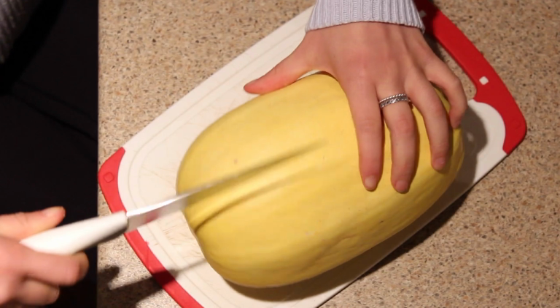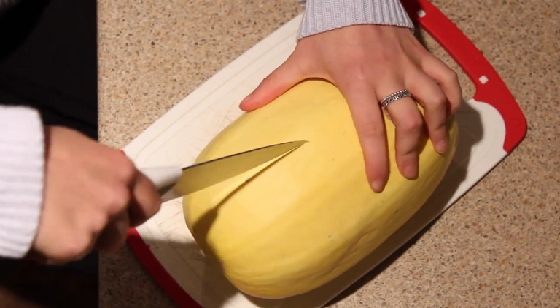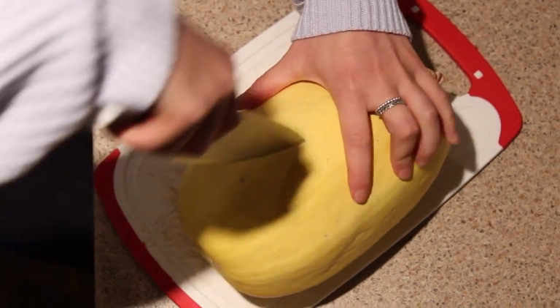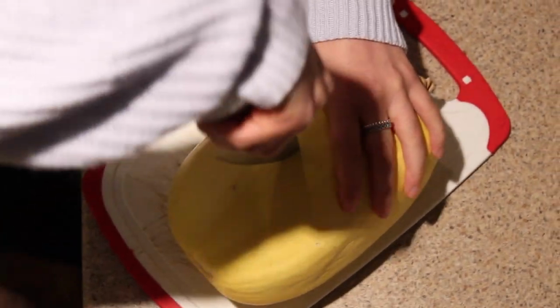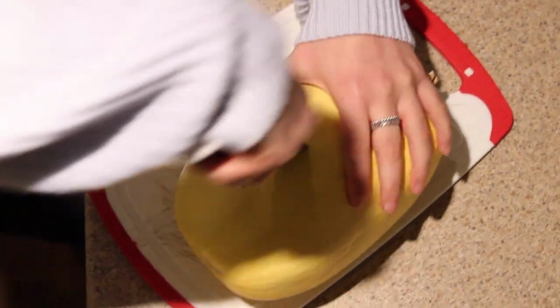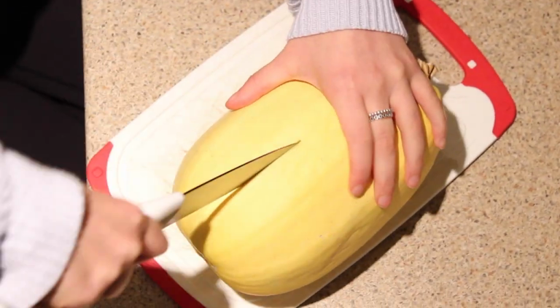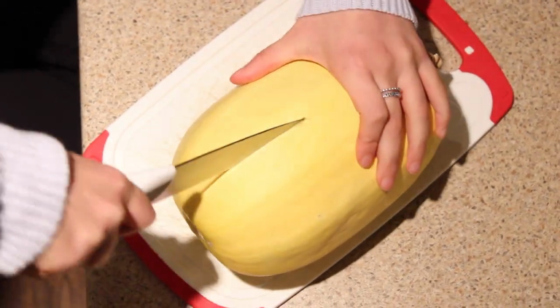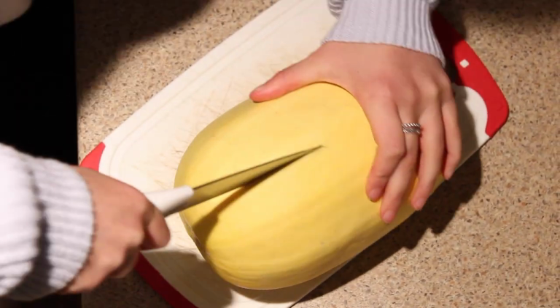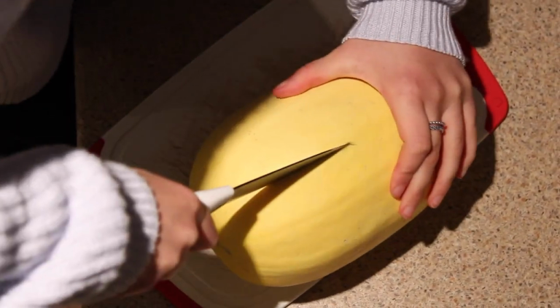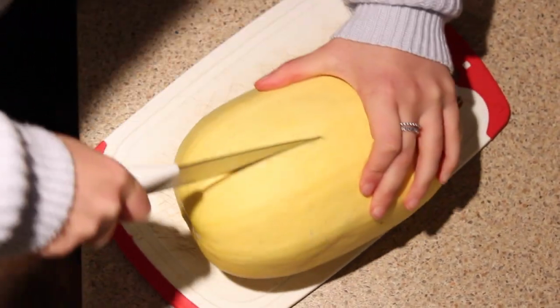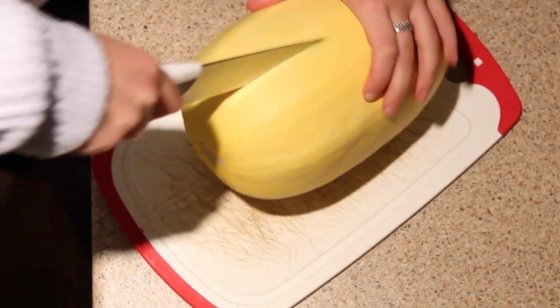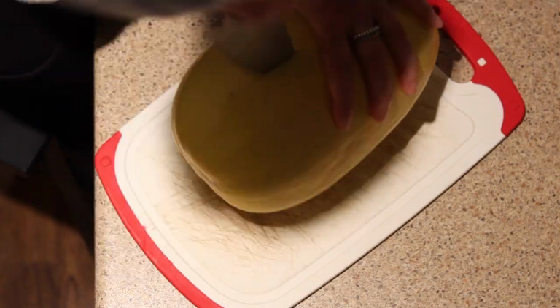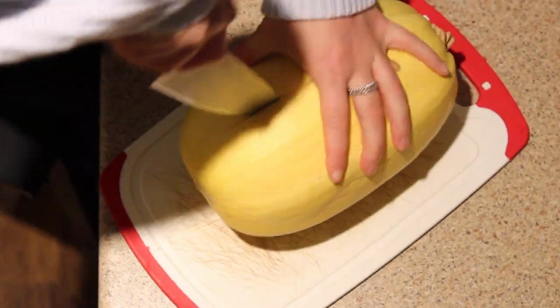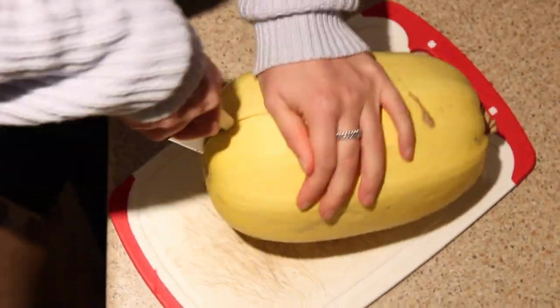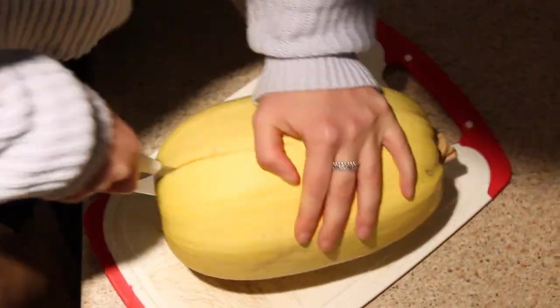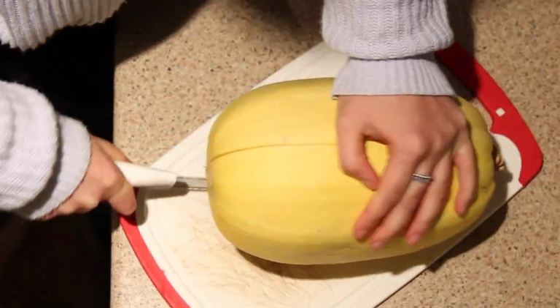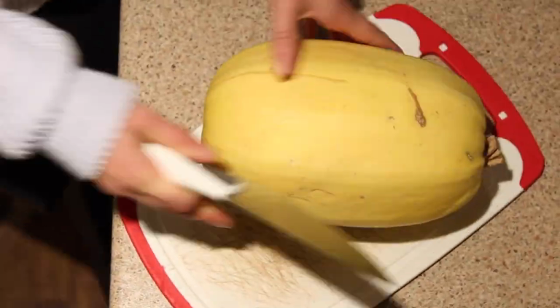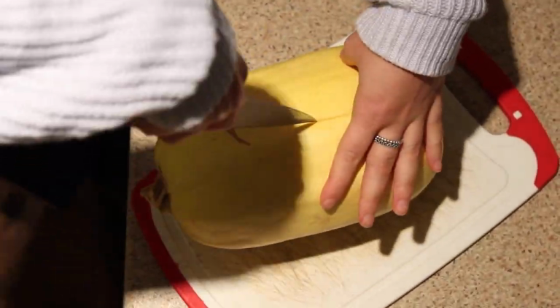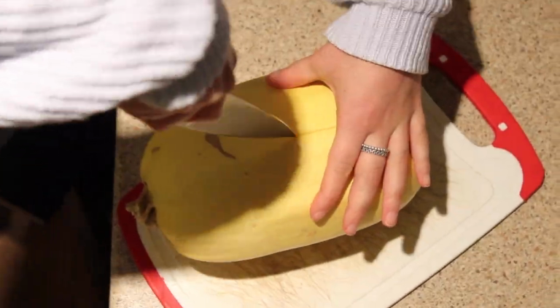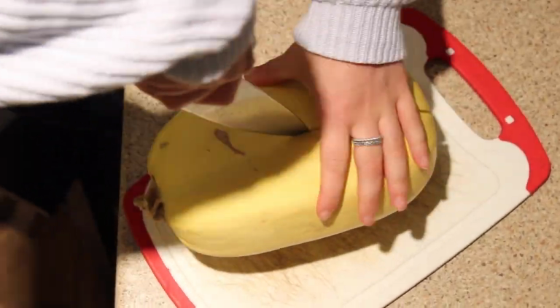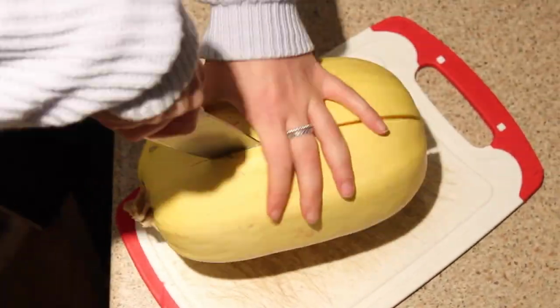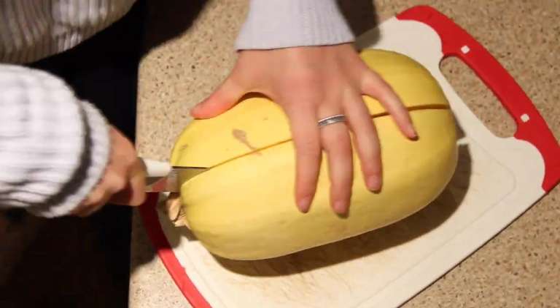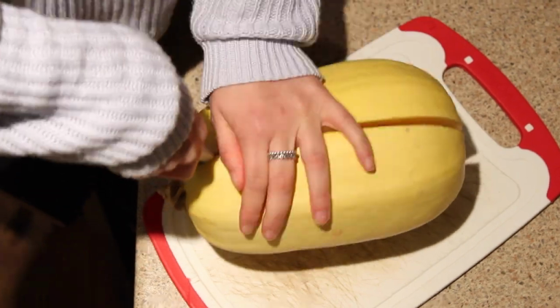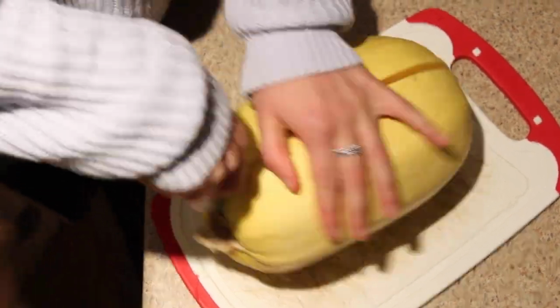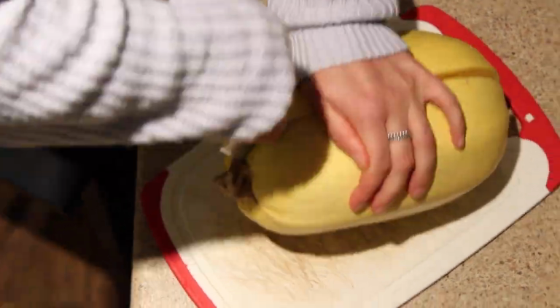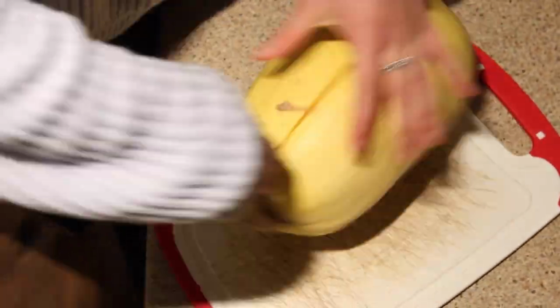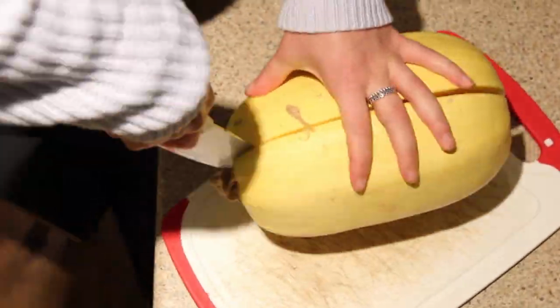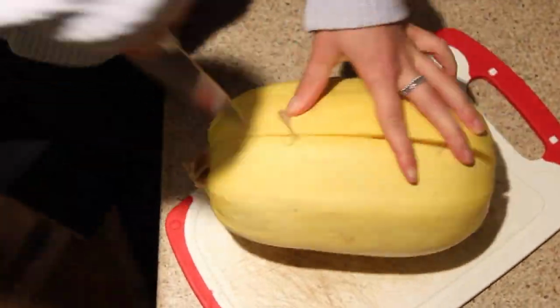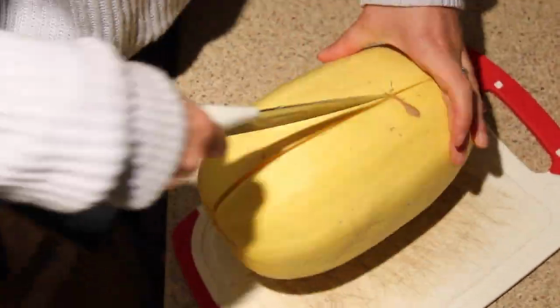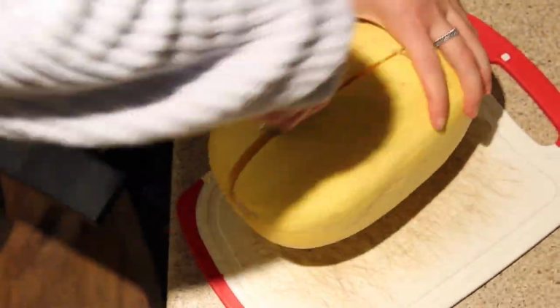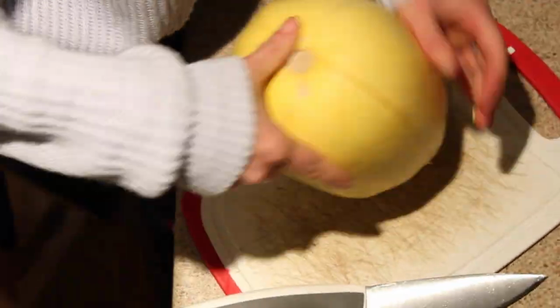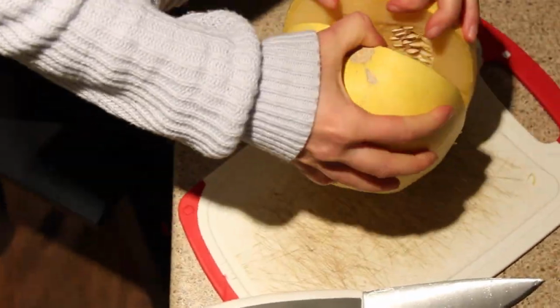Once I've washed my spaghetti squash, I'm just cutting it directly in half down the middle. This did take me a couple of minutes to do, but once you have it cut directly down the middle, you're just going to split it apart and then scoop the insides out.